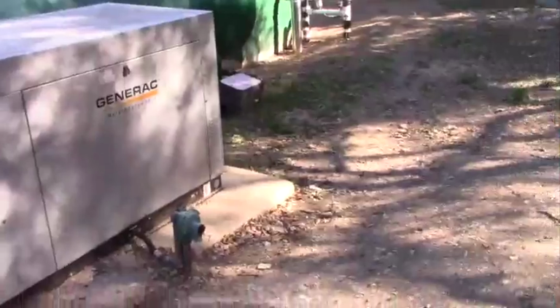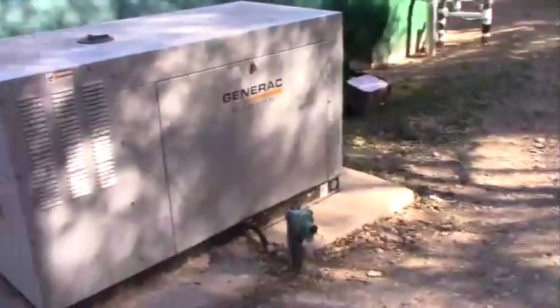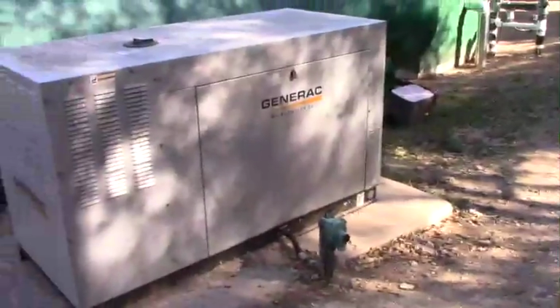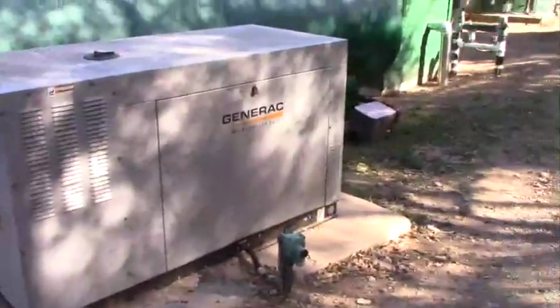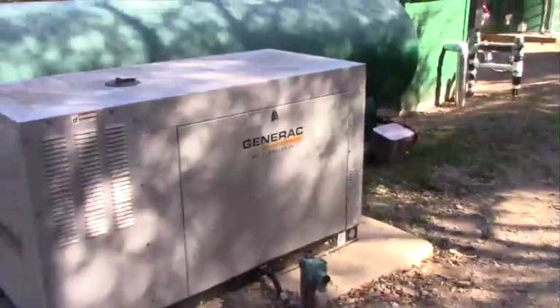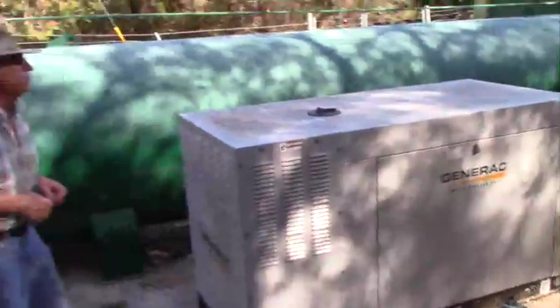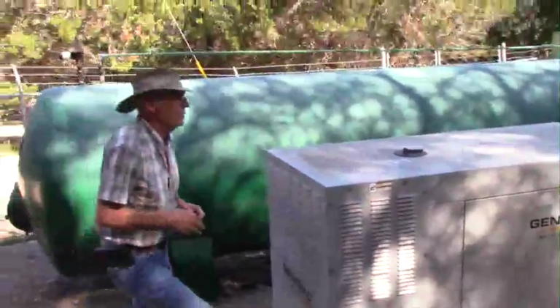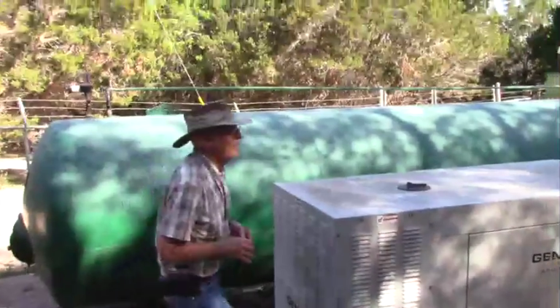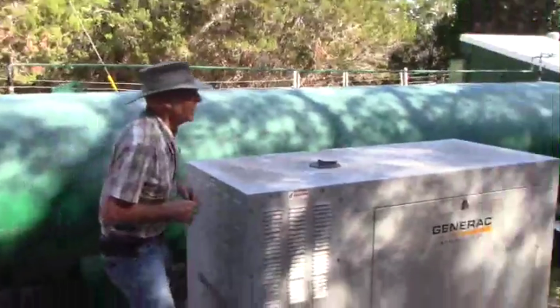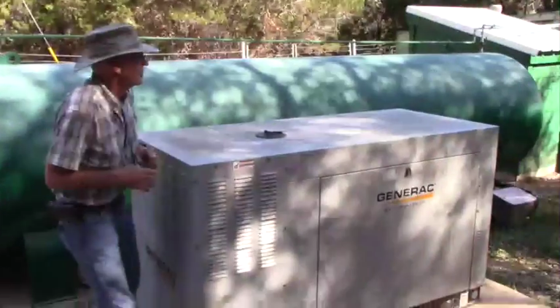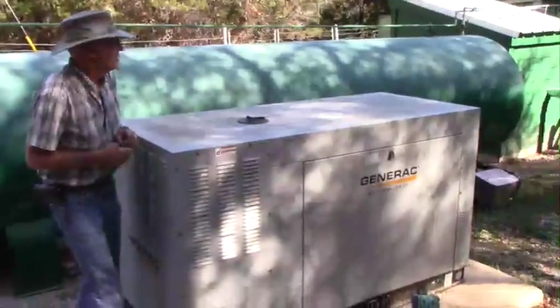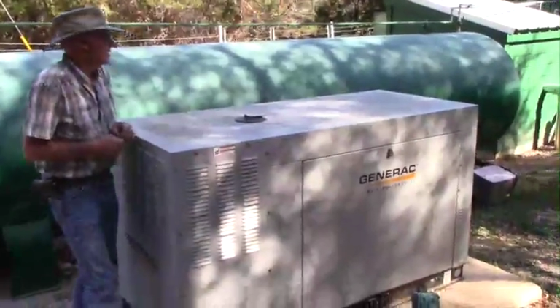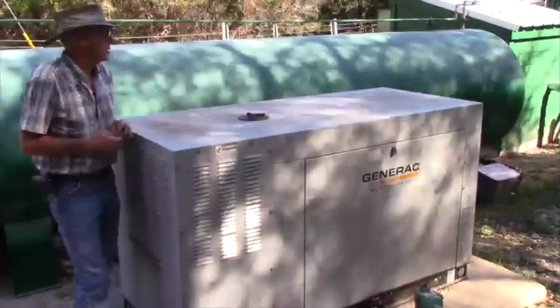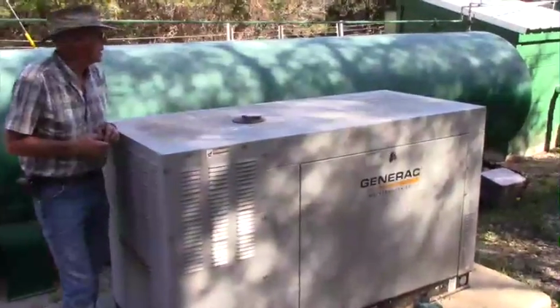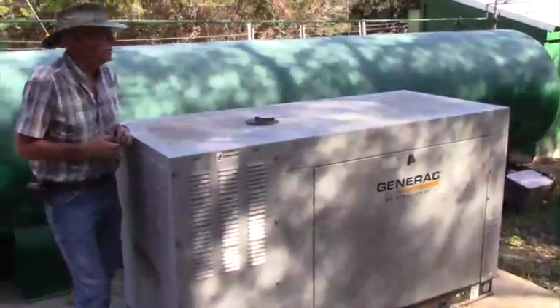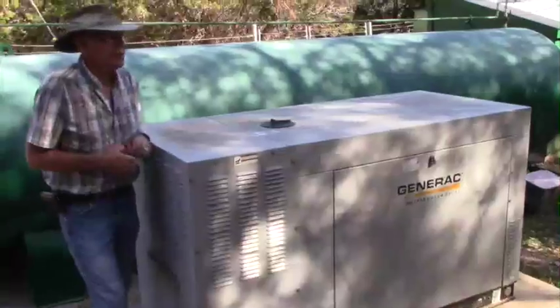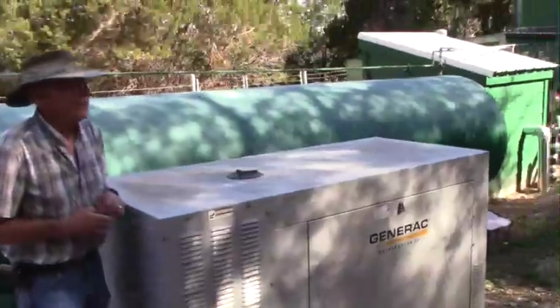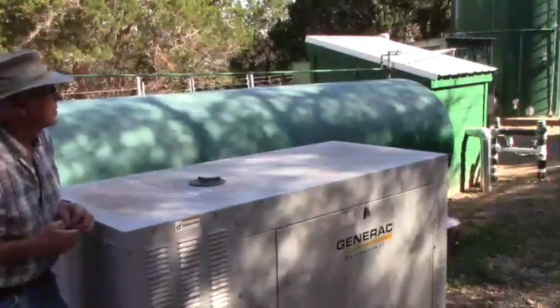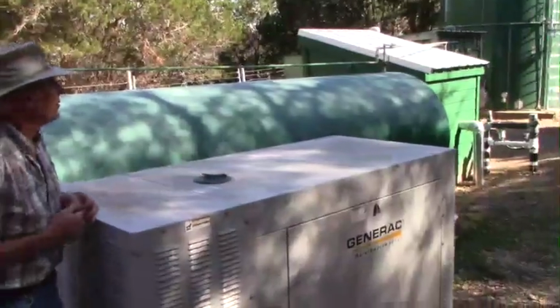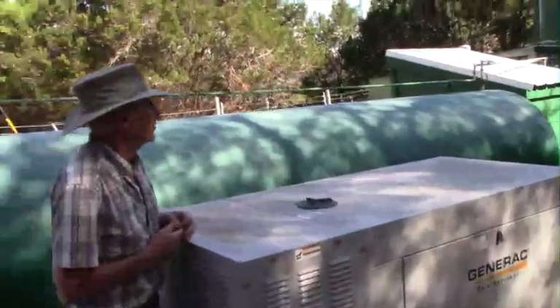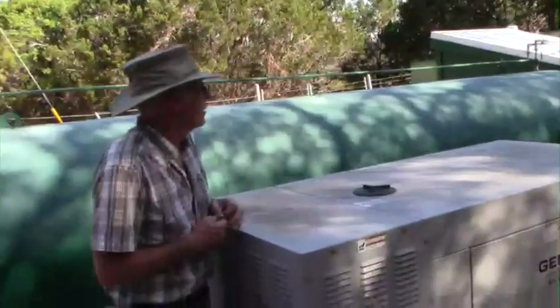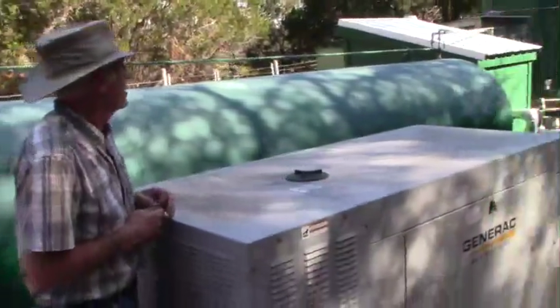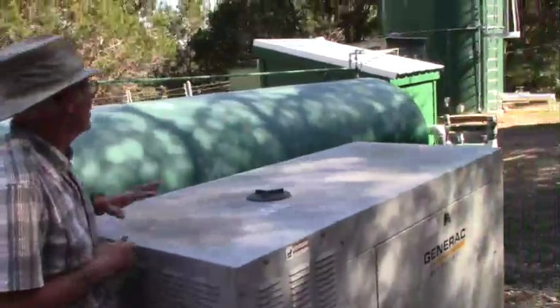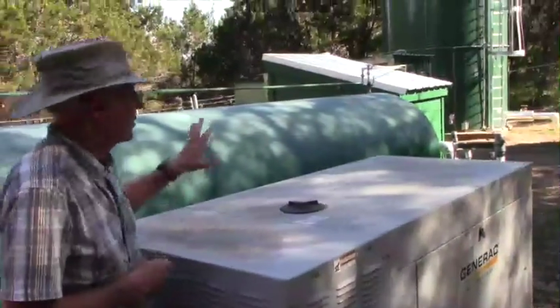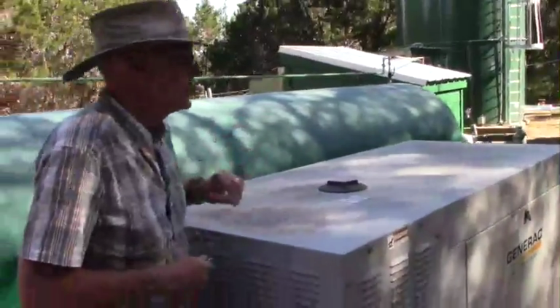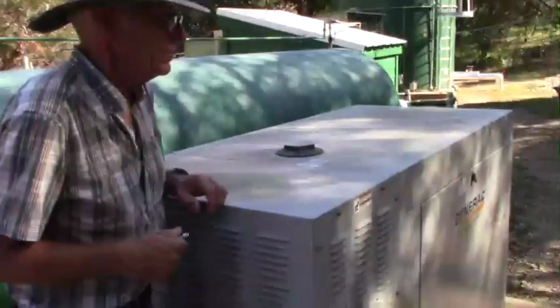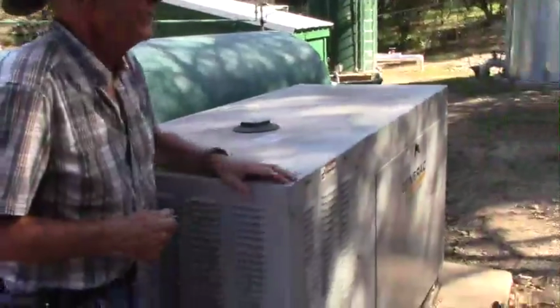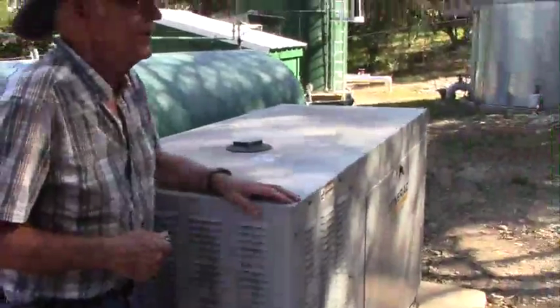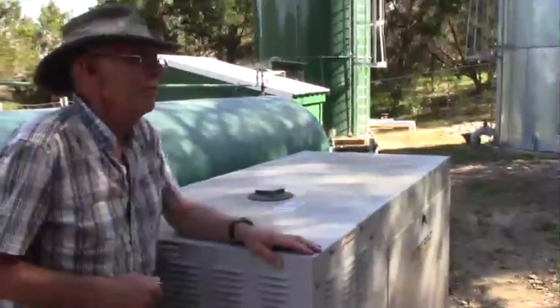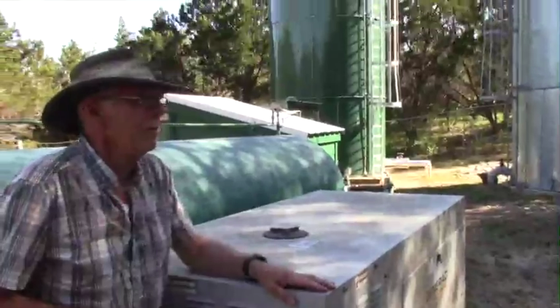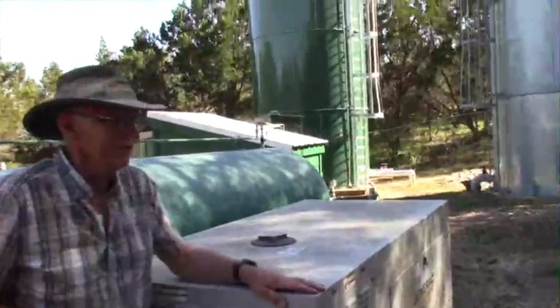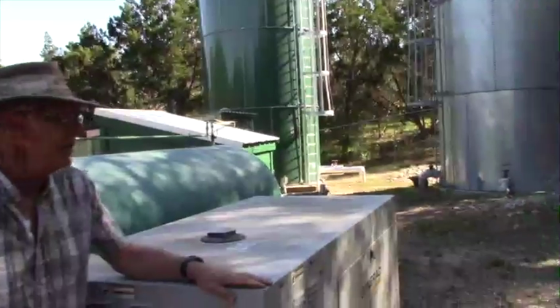This is an emergency generator, 38KW. It's designed to operate the whole system if we have an electrical outage.